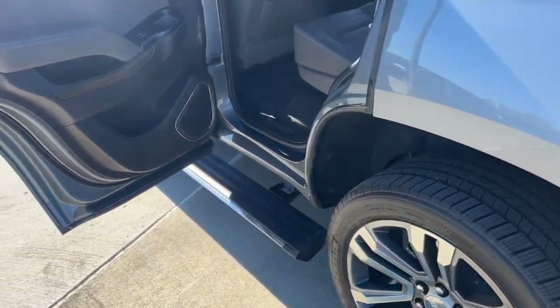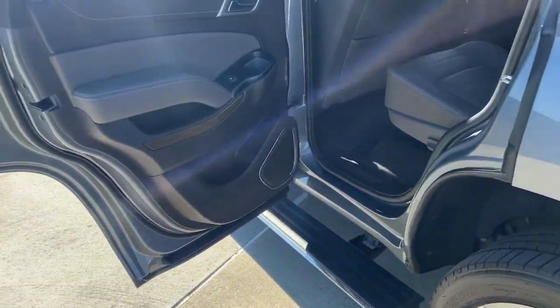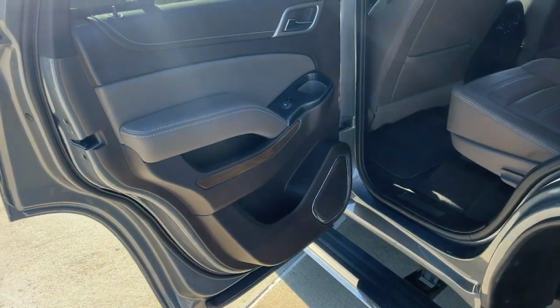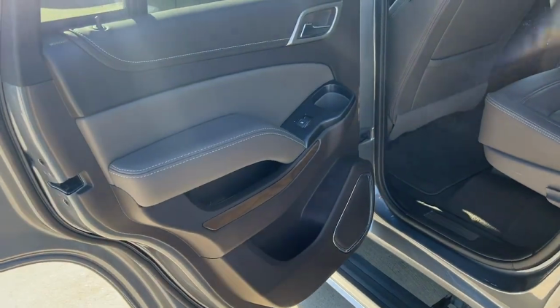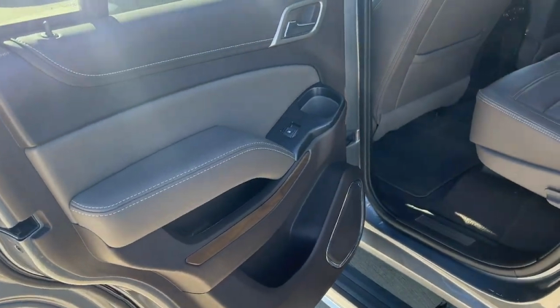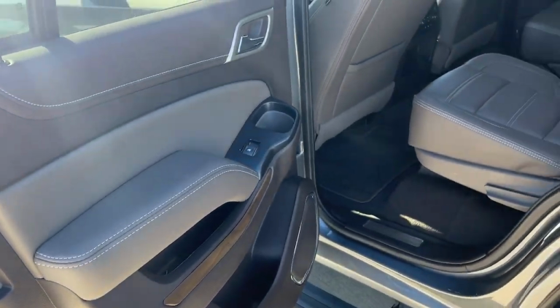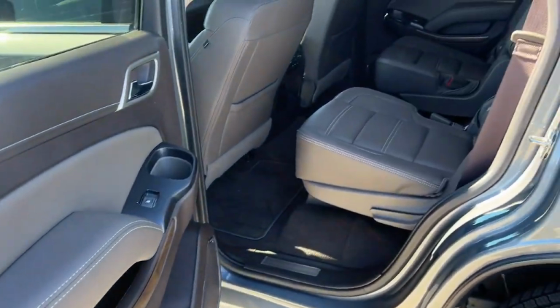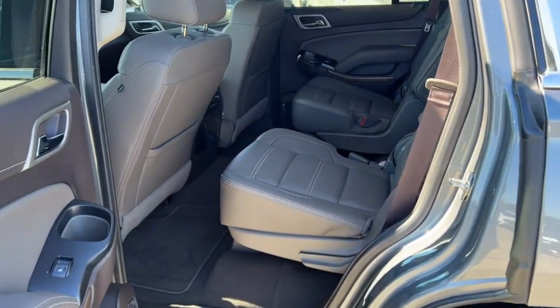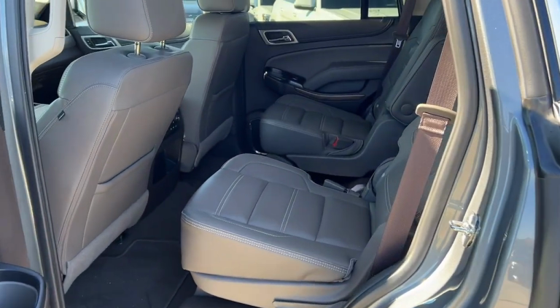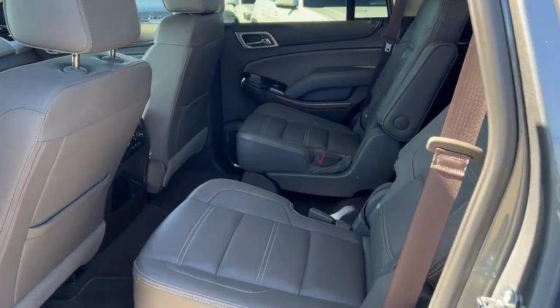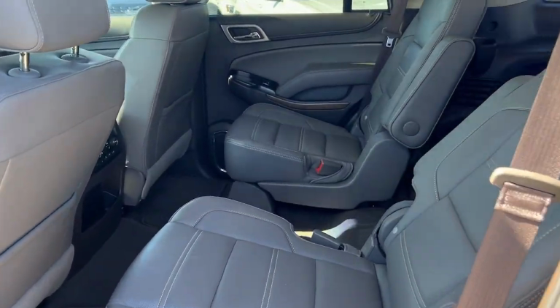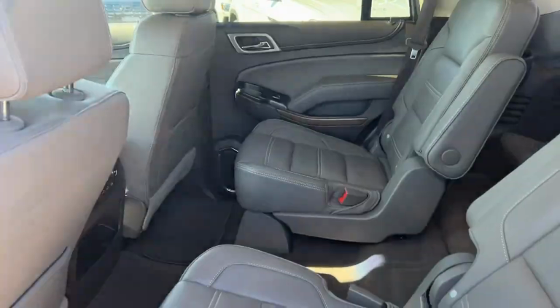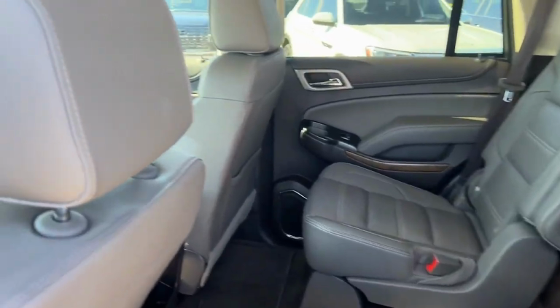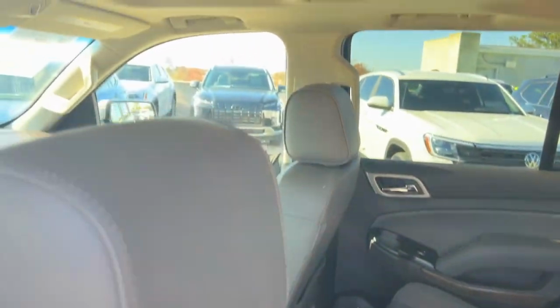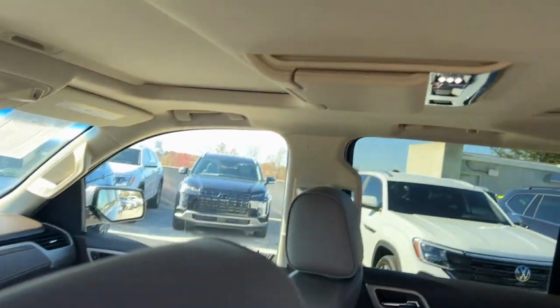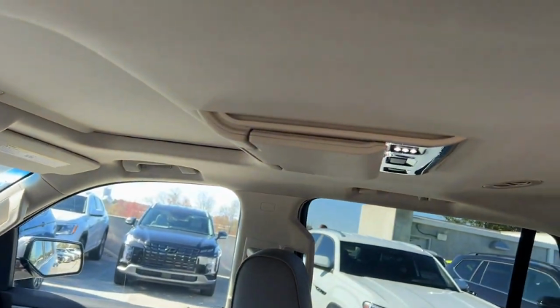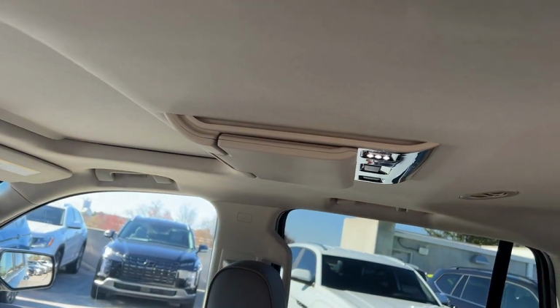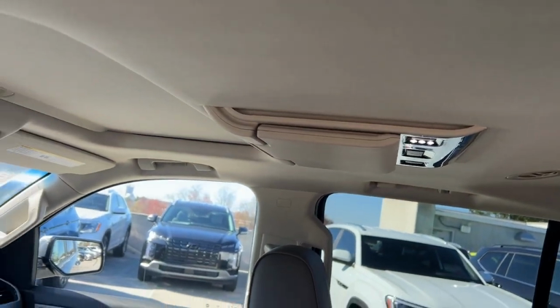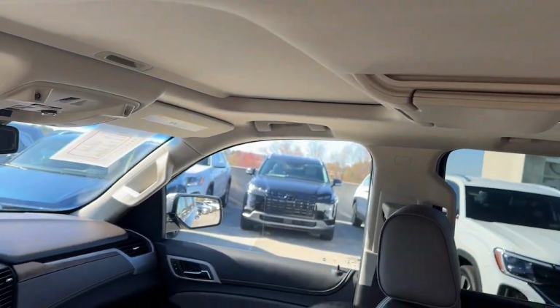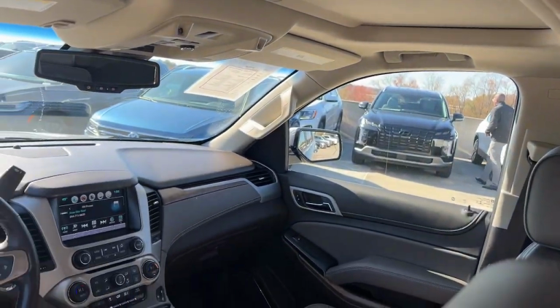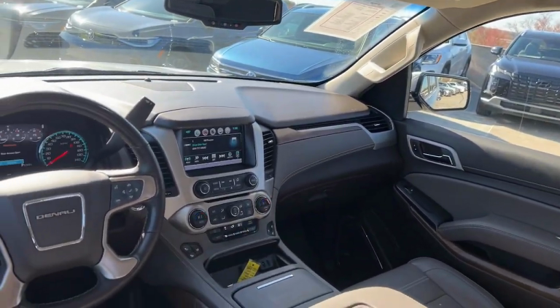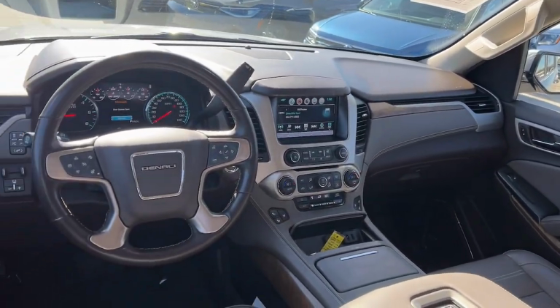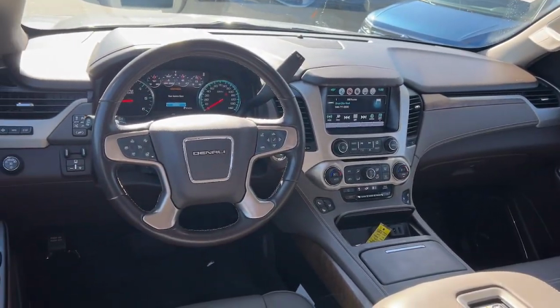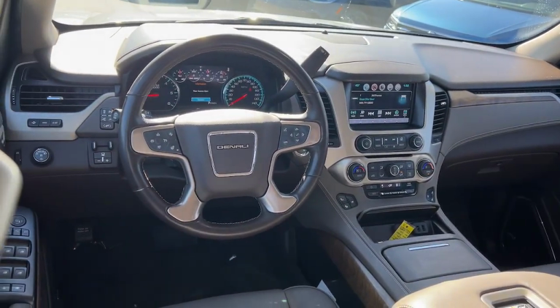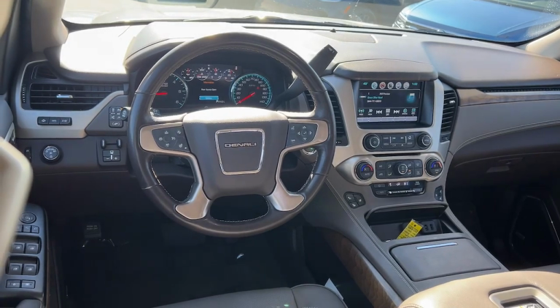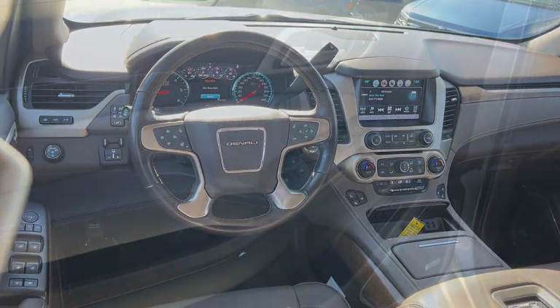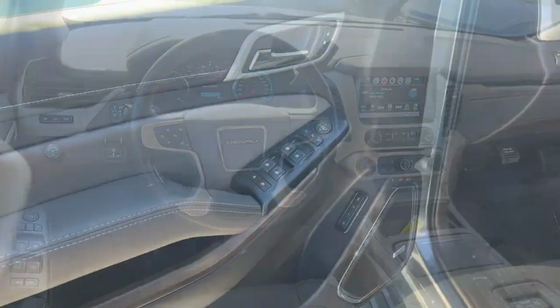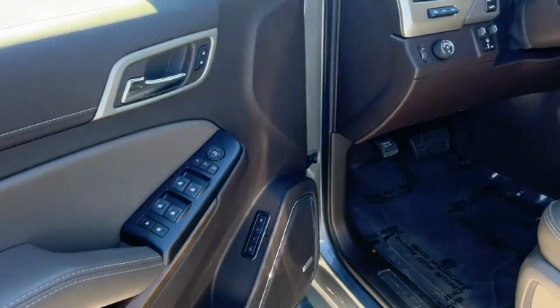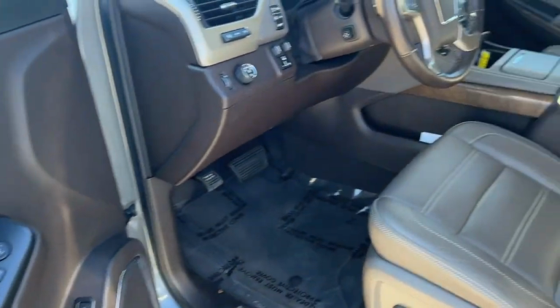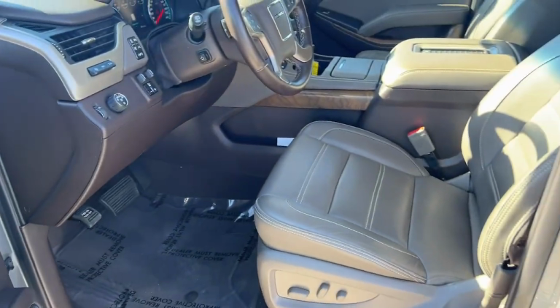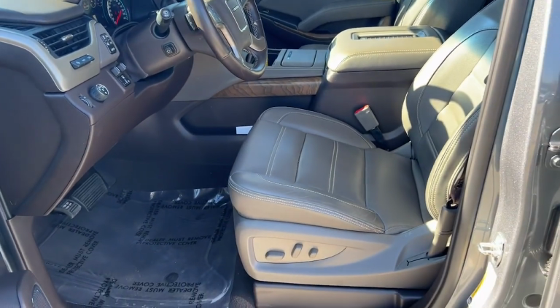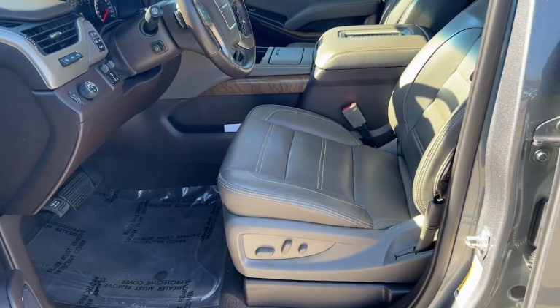Heated steering wheel, Apple CarPlay and/or Android Auto, head-up display, heated and/or cooled front seats, pre-collision system, wireless charging station, lane departure warning, sunroof/moonroof, keyless entry, navigation system.